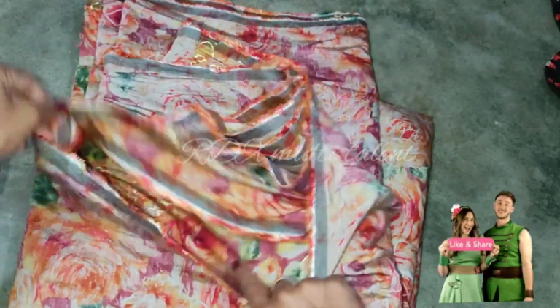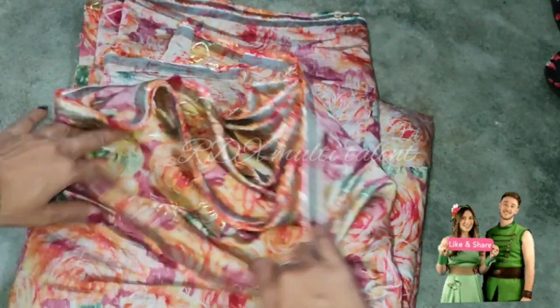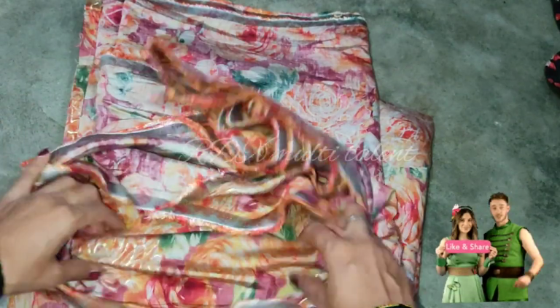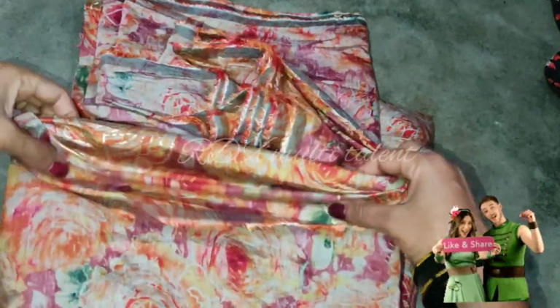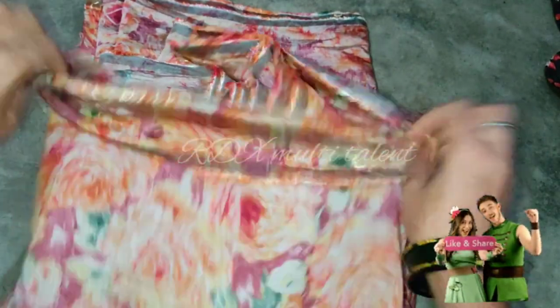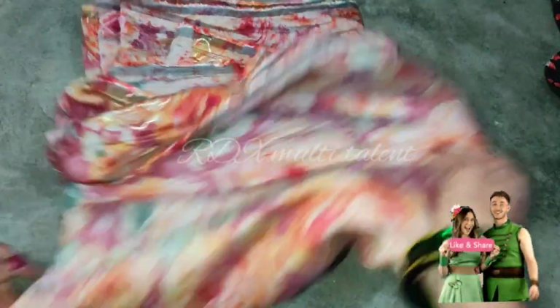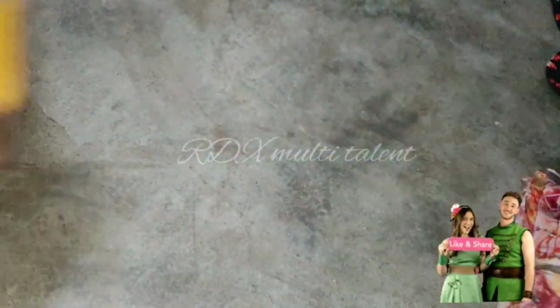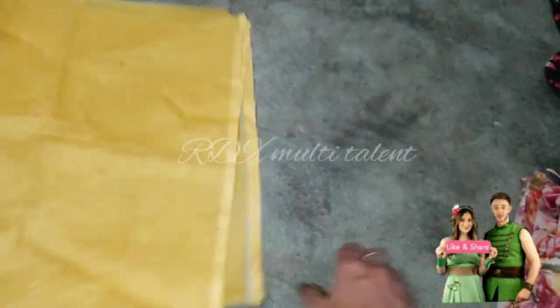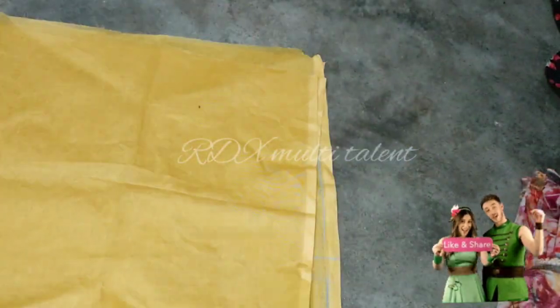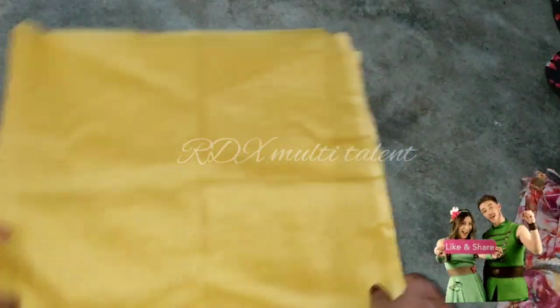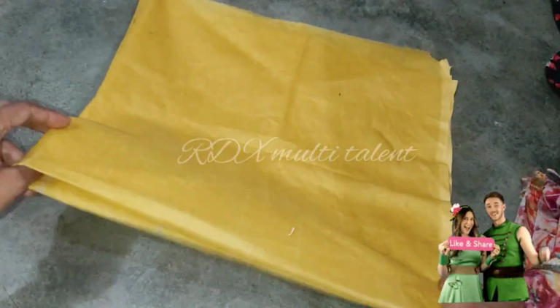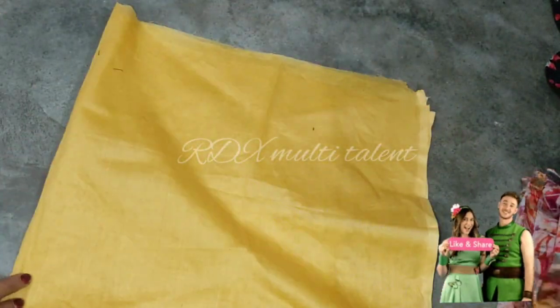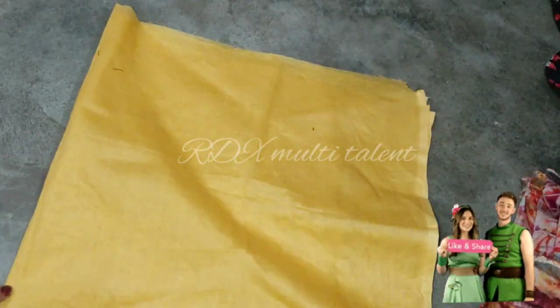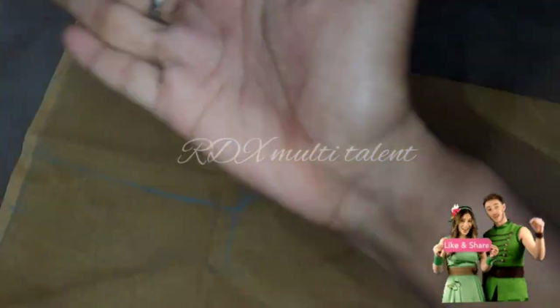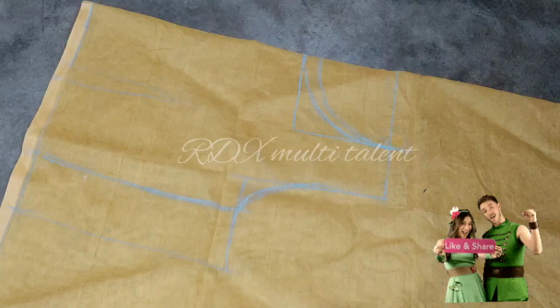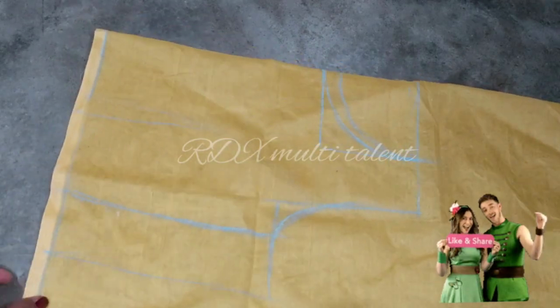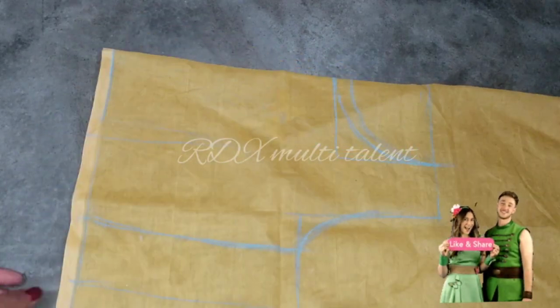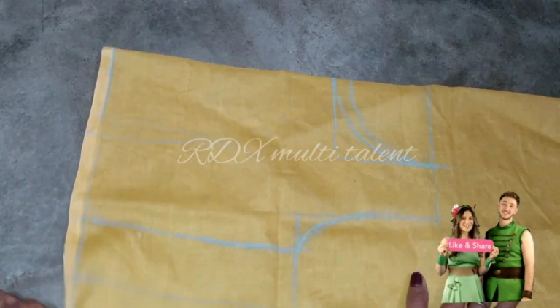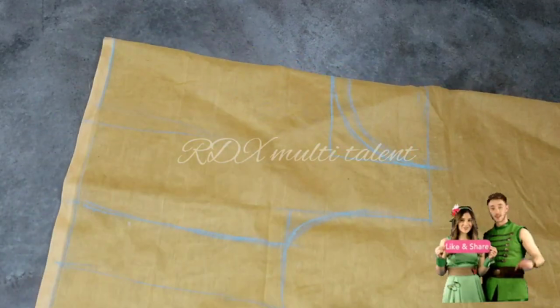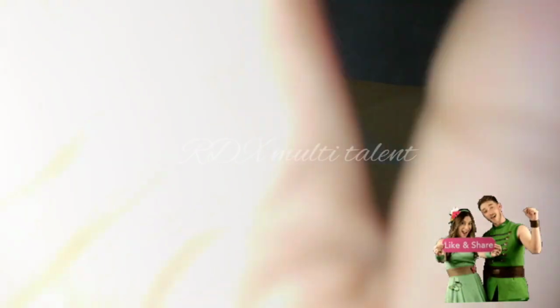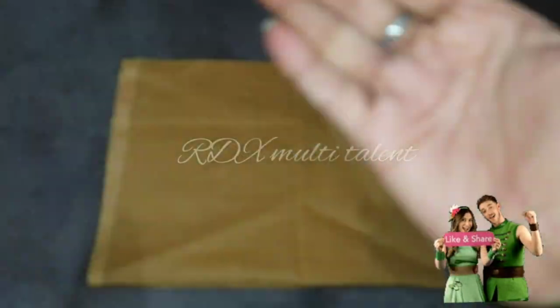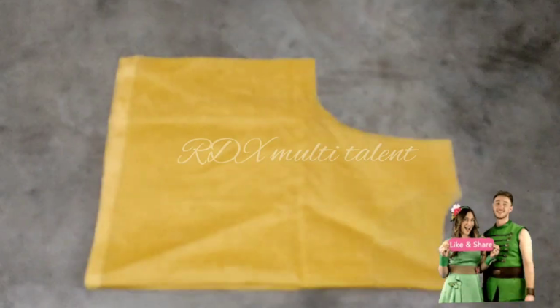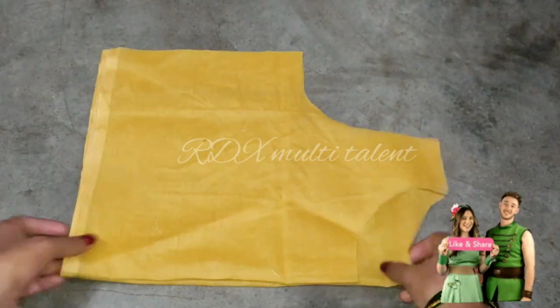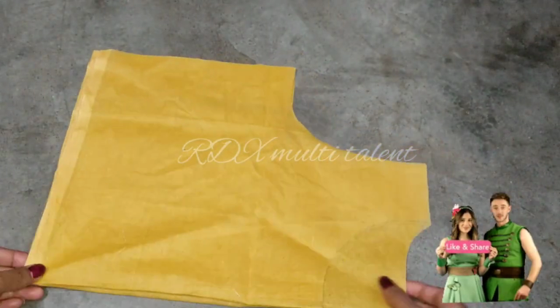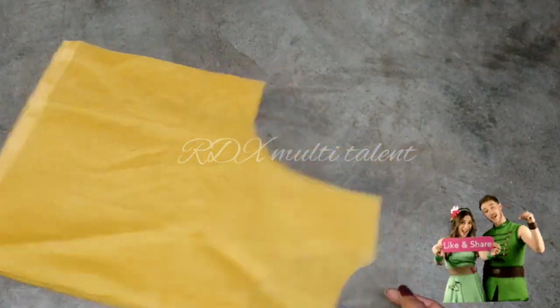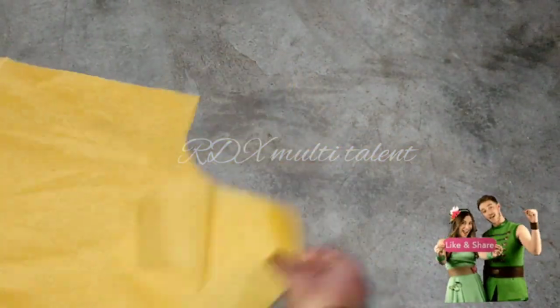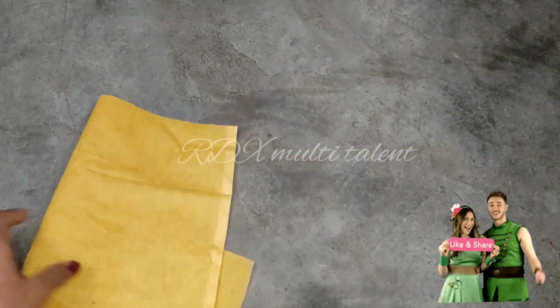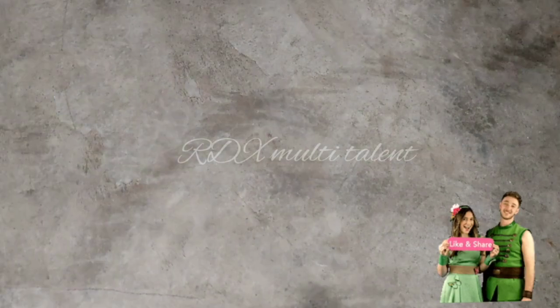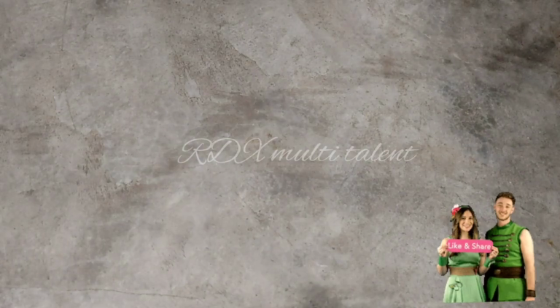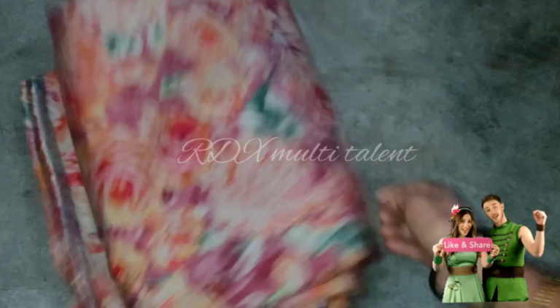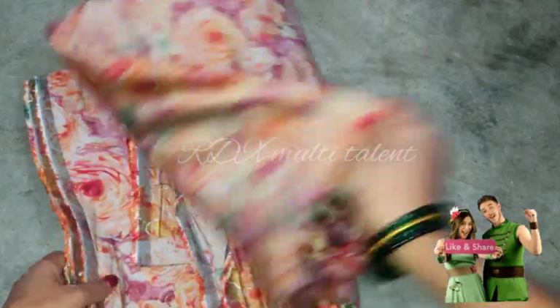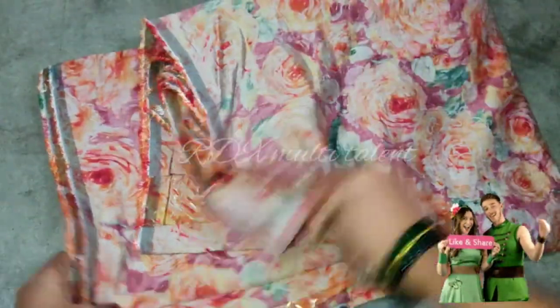Here you can see the main fabric. I have taken the main fabric 5 meters, and here I have marked the lining. Simple boat neck. Now we will cut the main fabric.